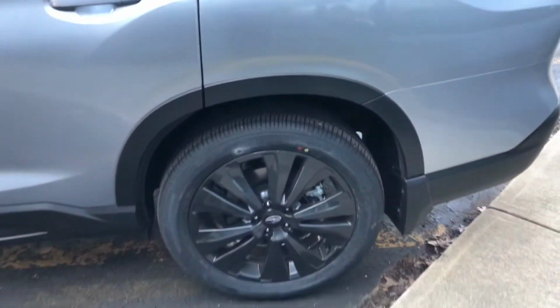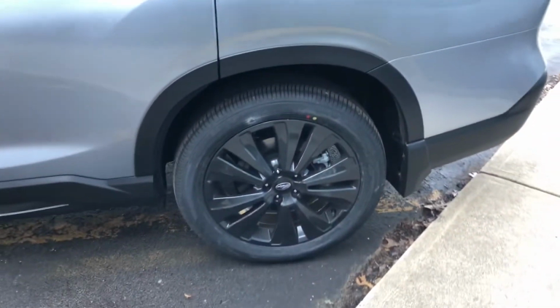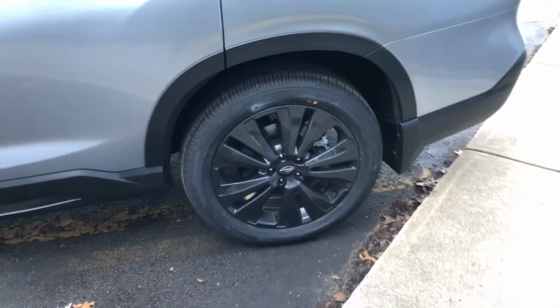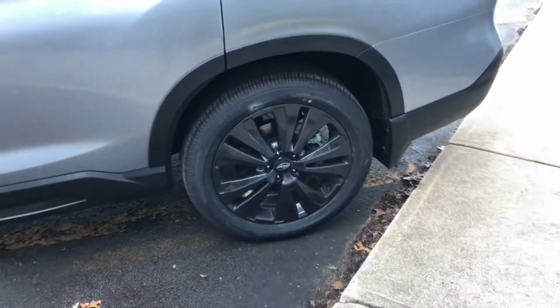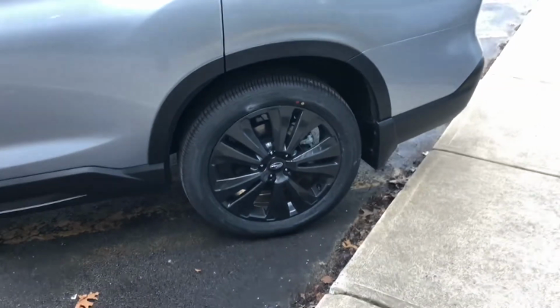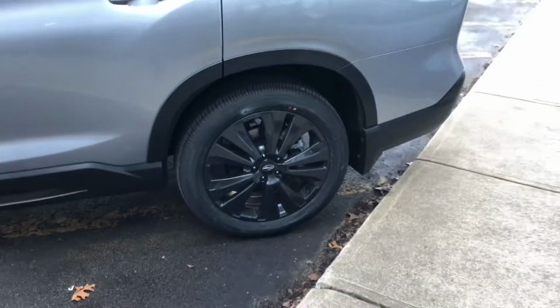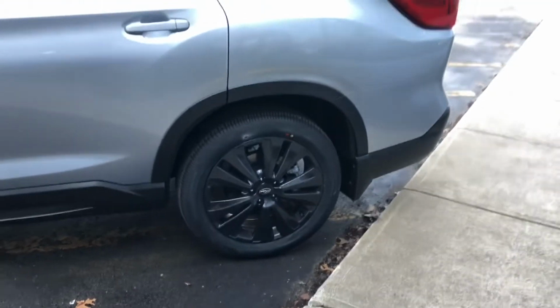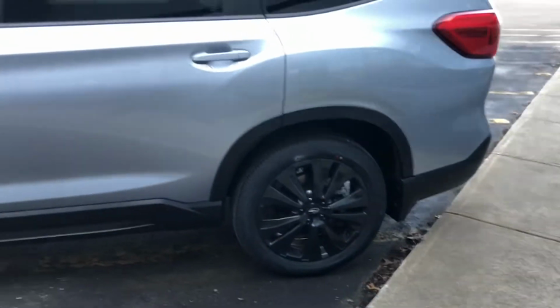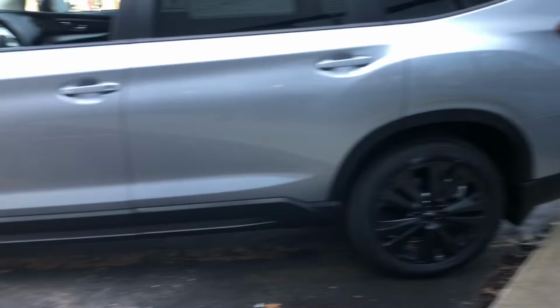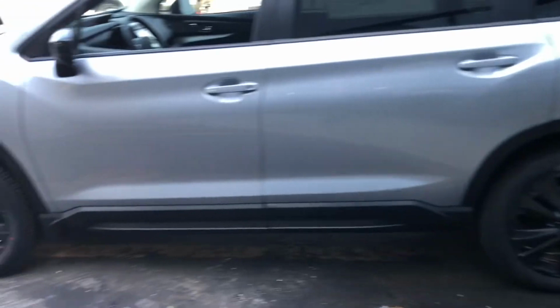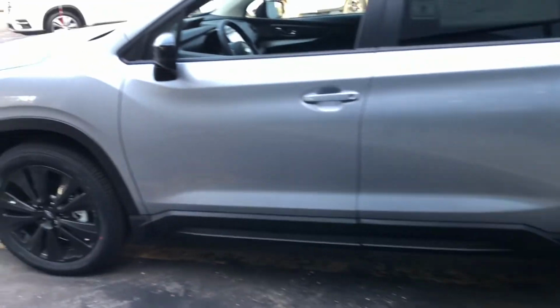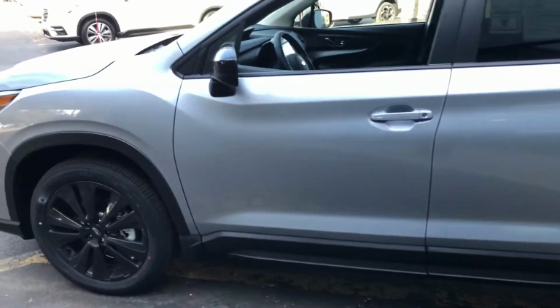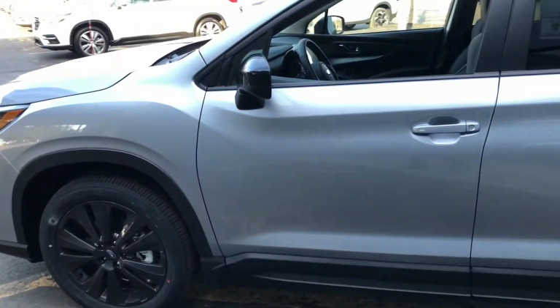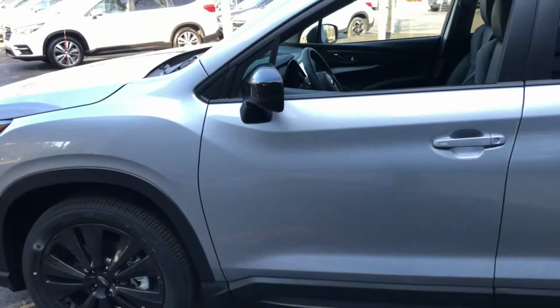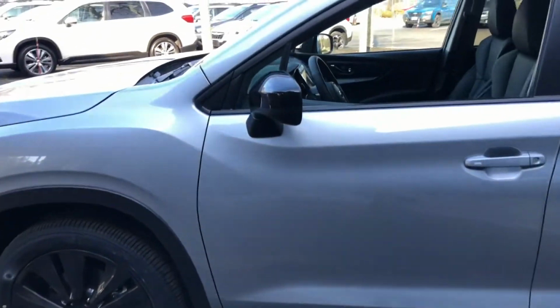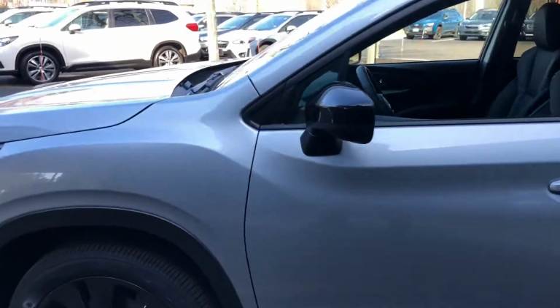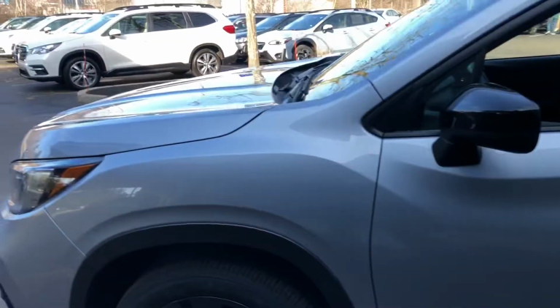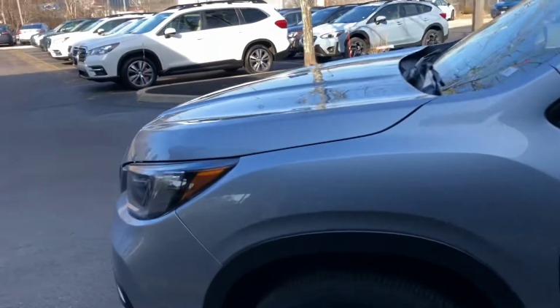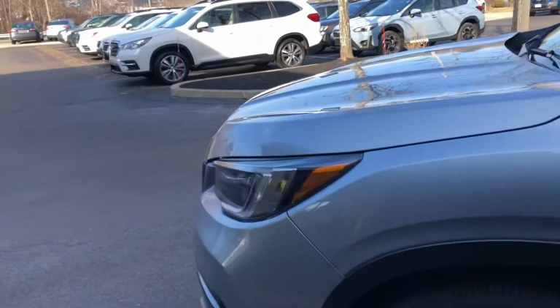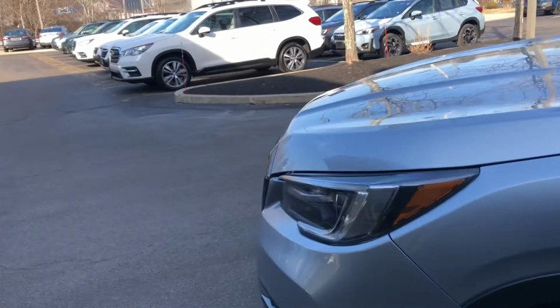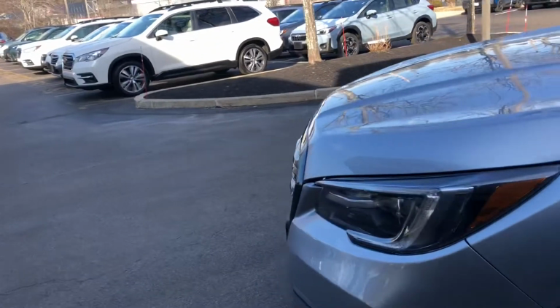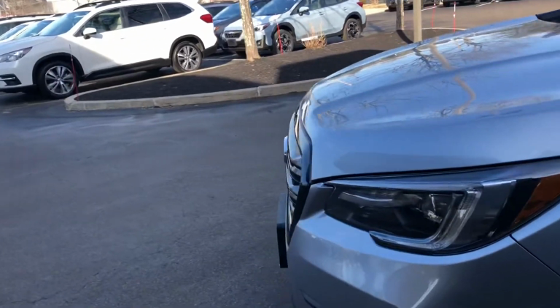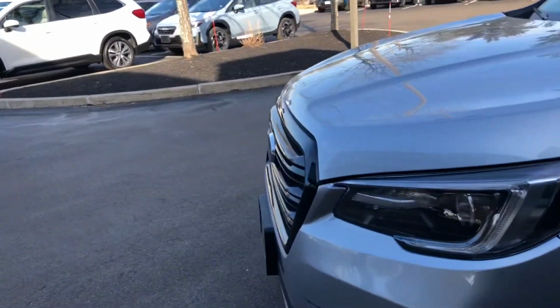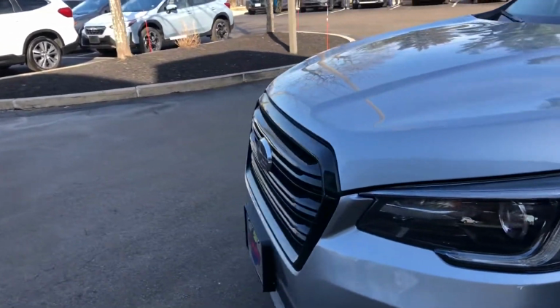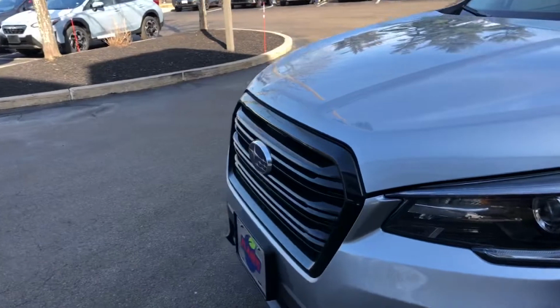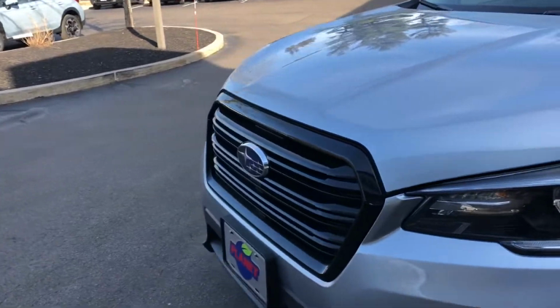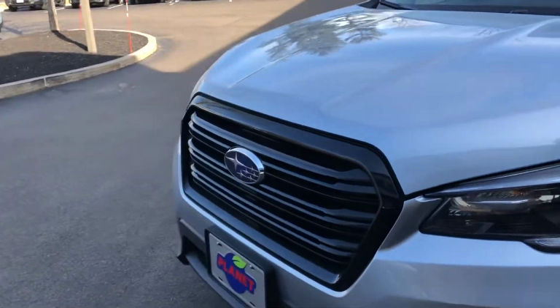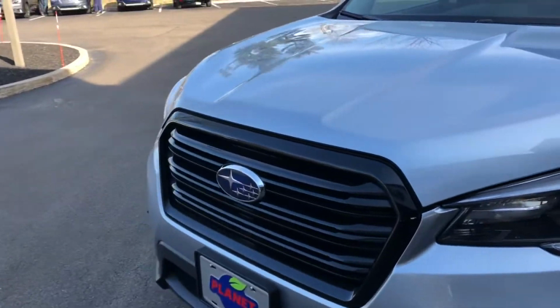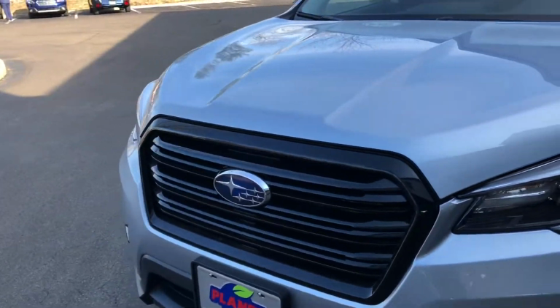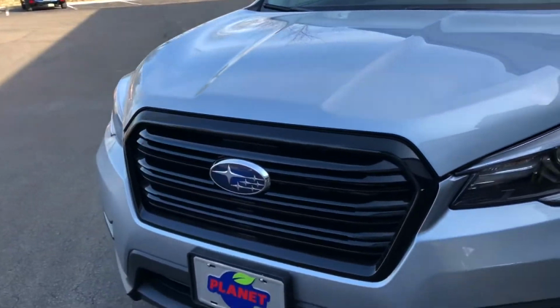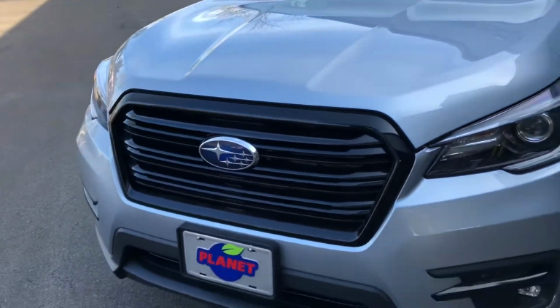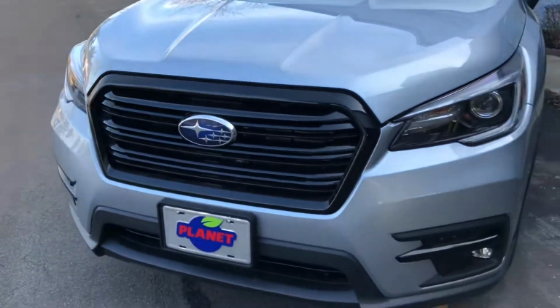The only way to get a blacked-out wheel on an Ascent is with this package. Black mirrors, some black fascia details, including this black grille.